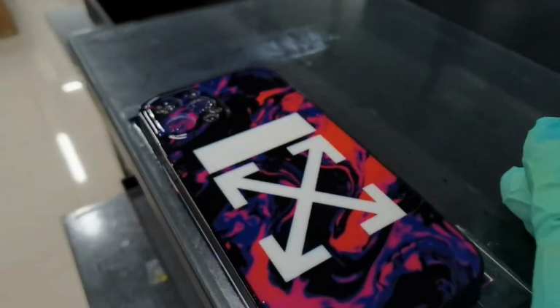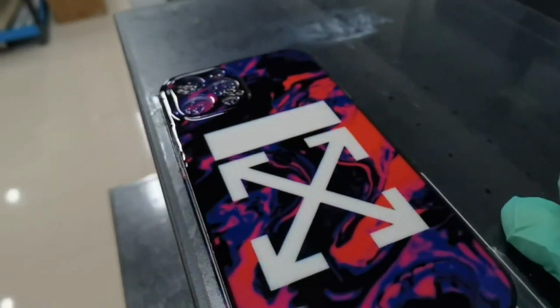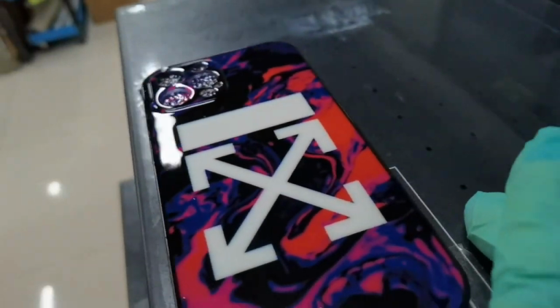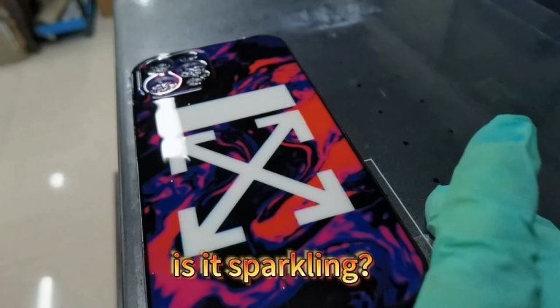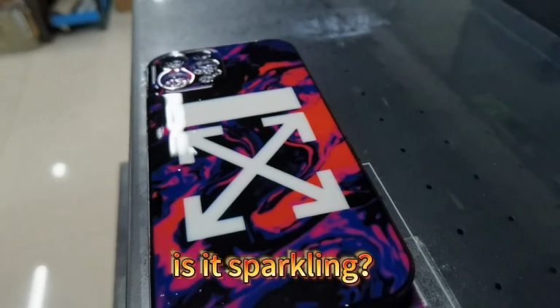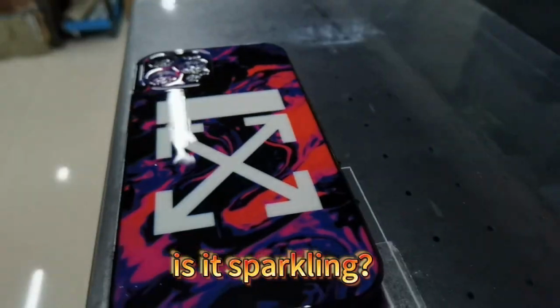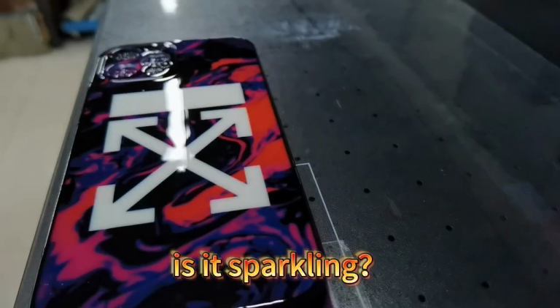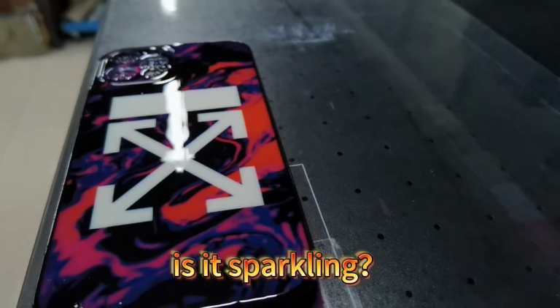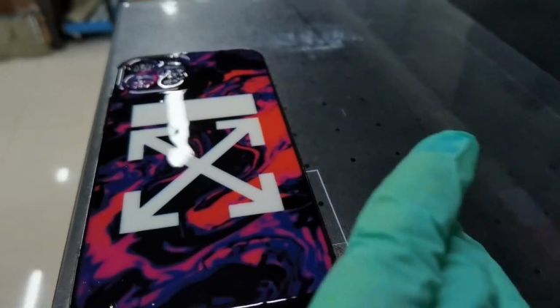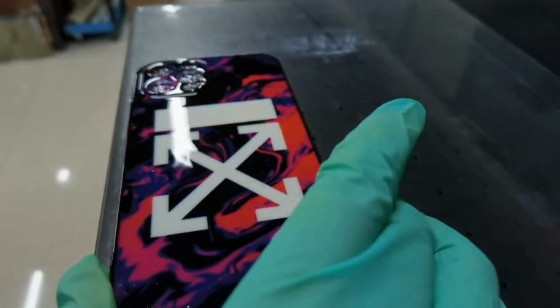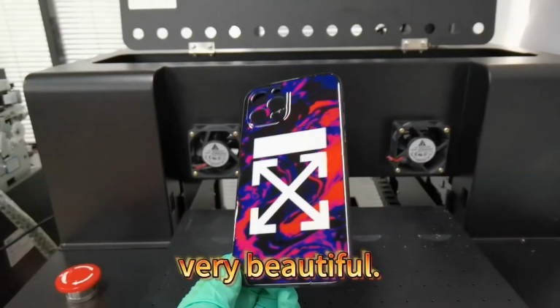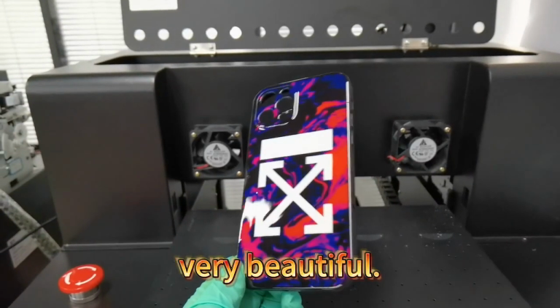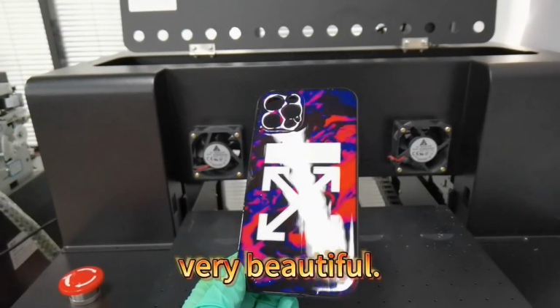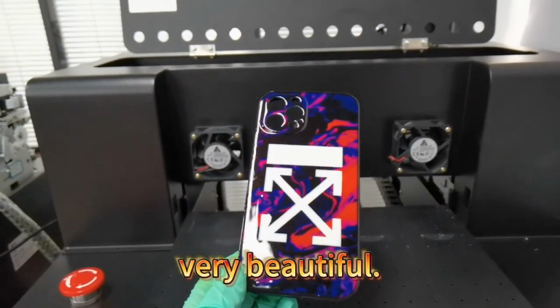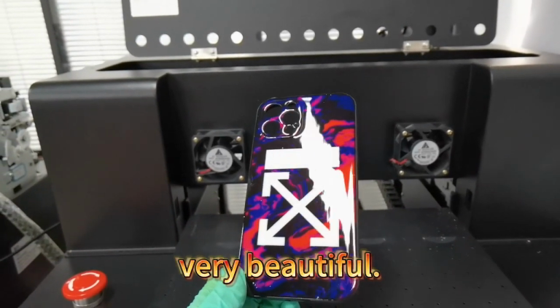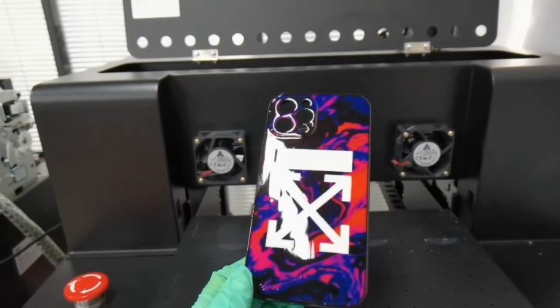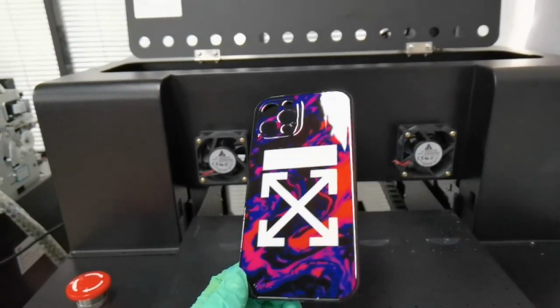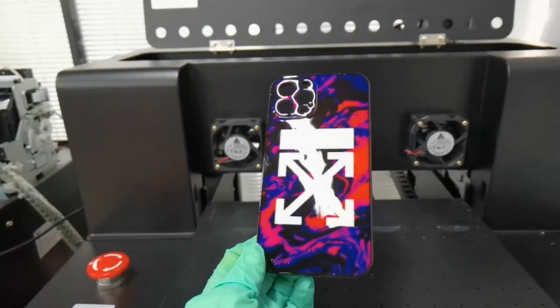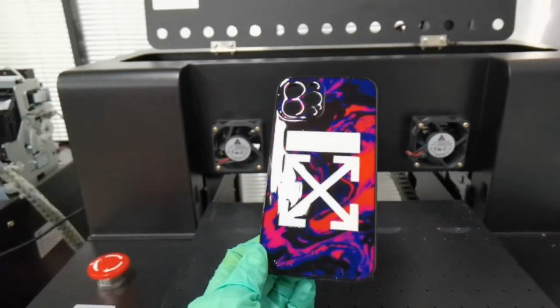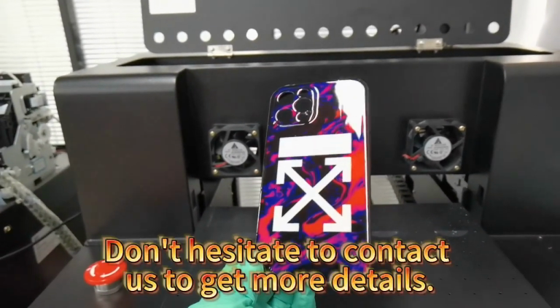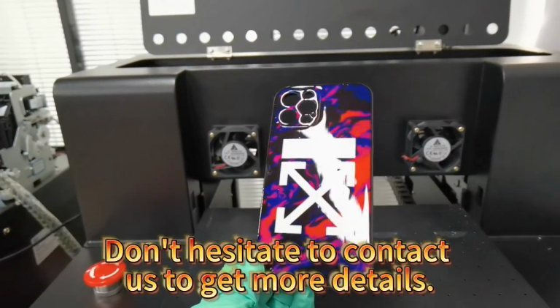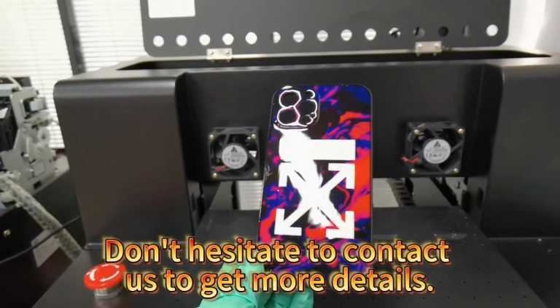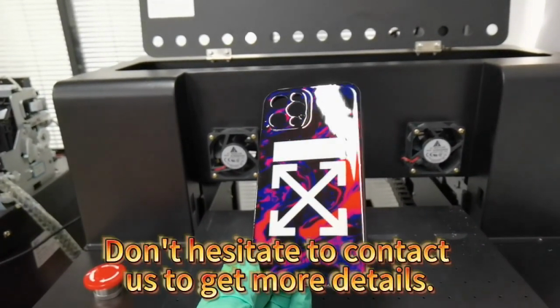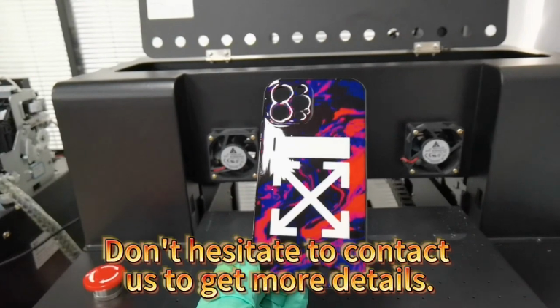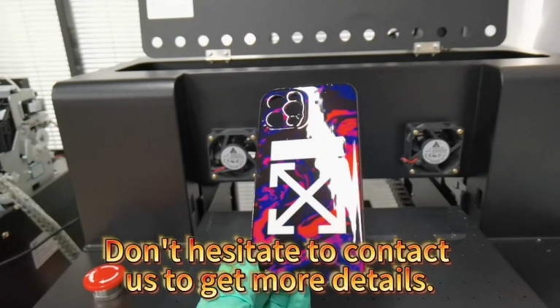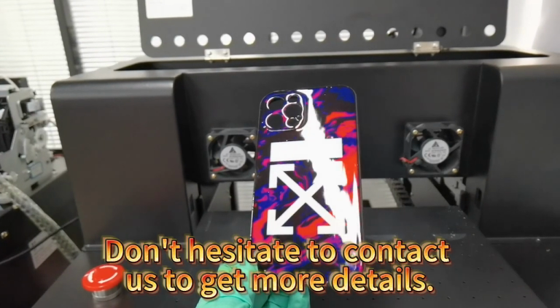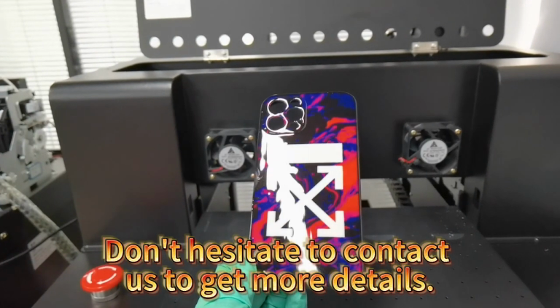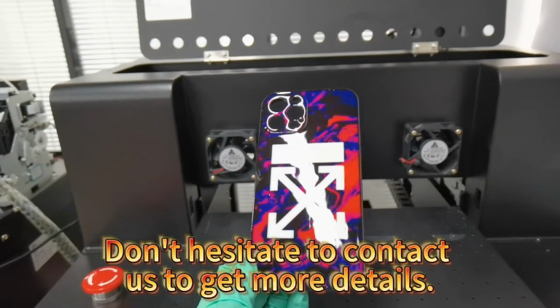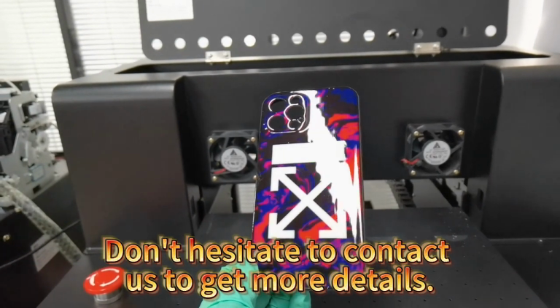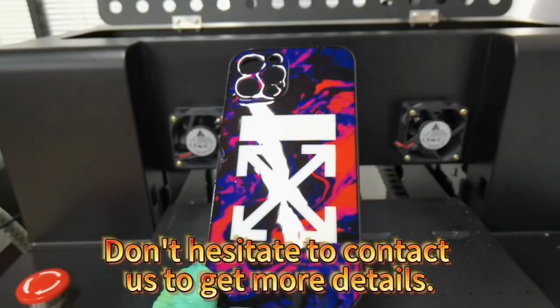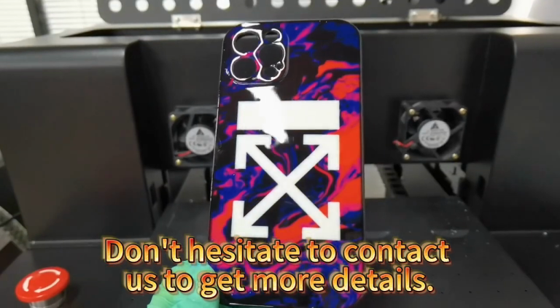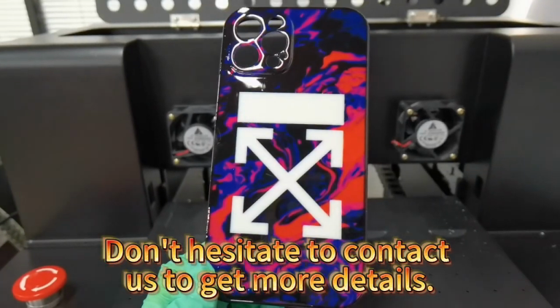Is it sparkling? Very beautiful. Don't hesitate to contact us to get more details.